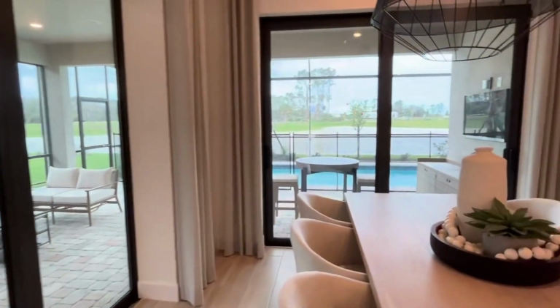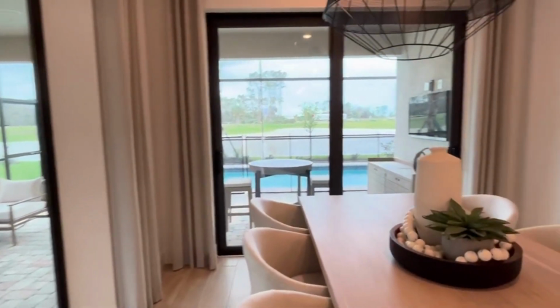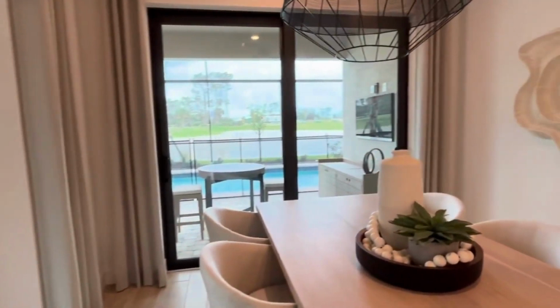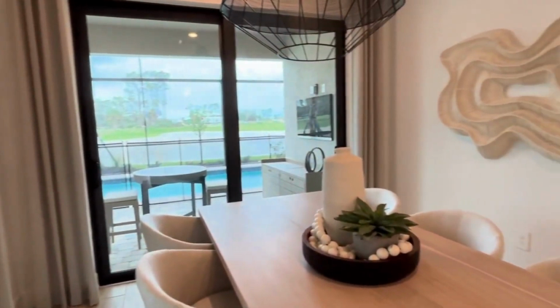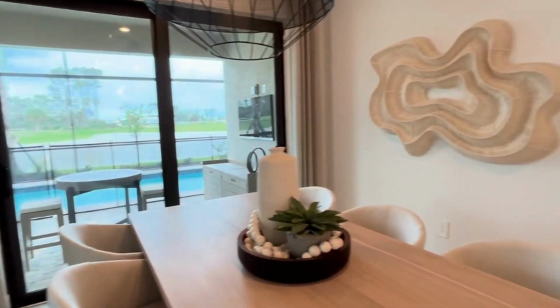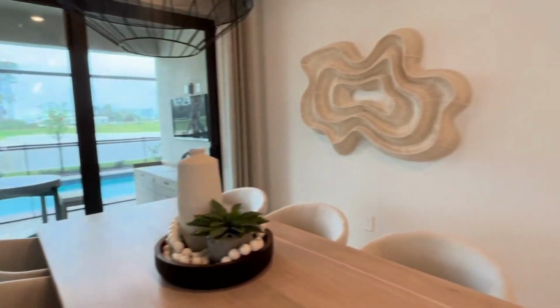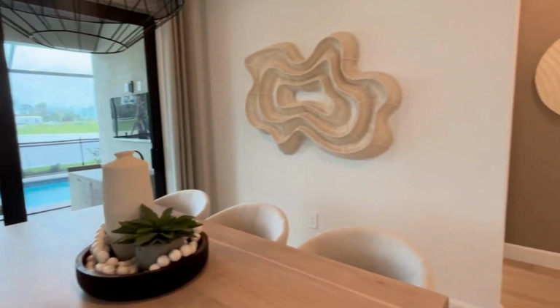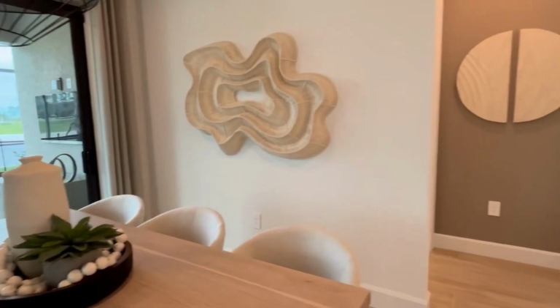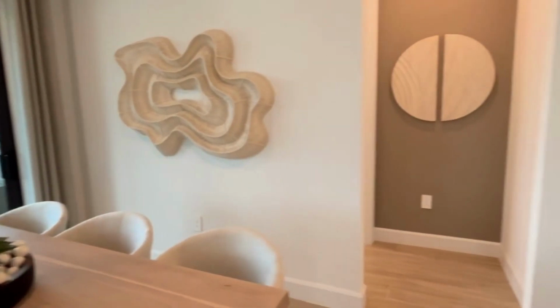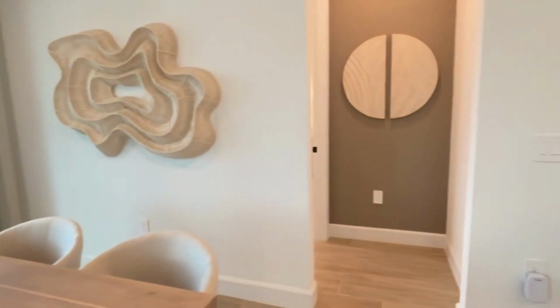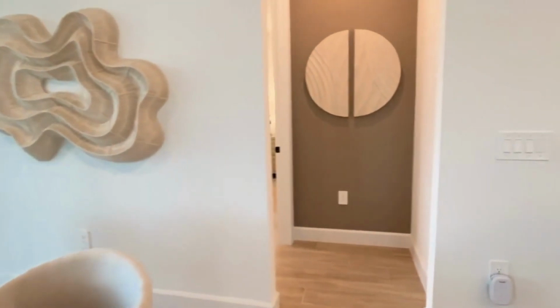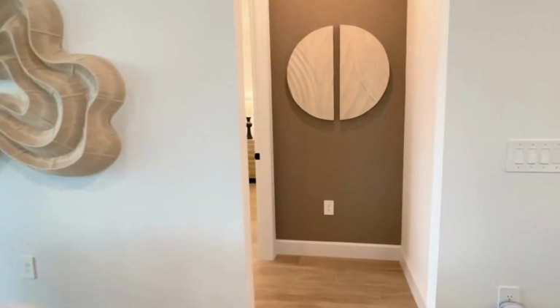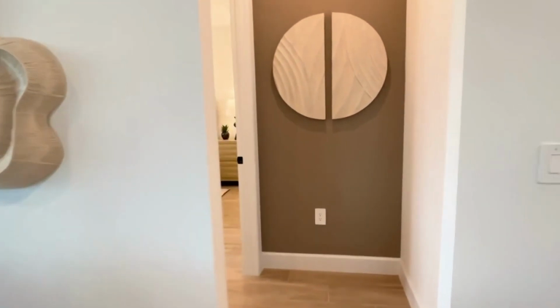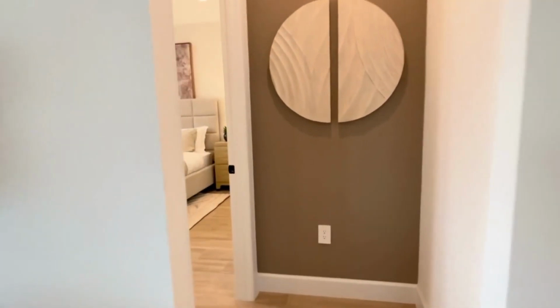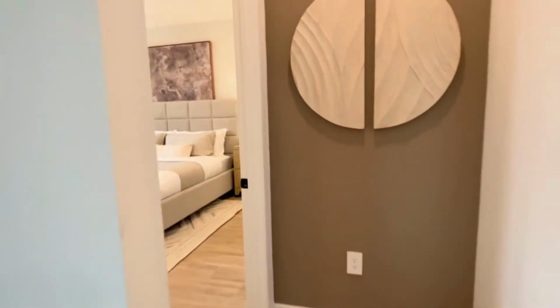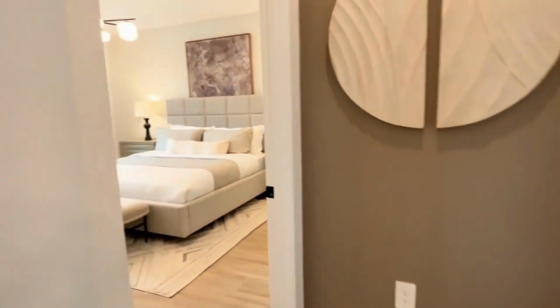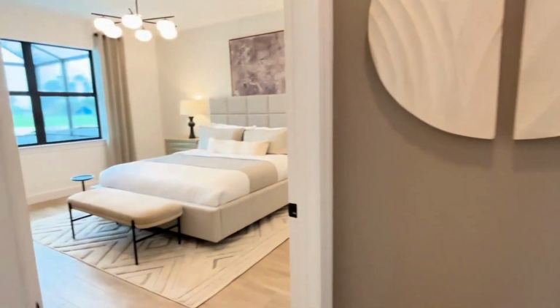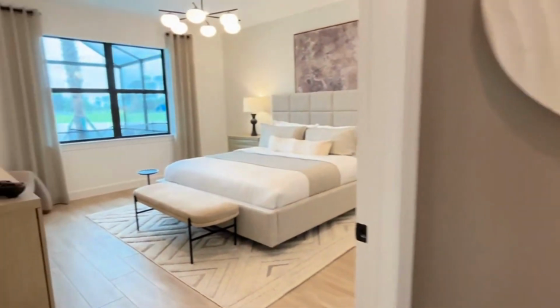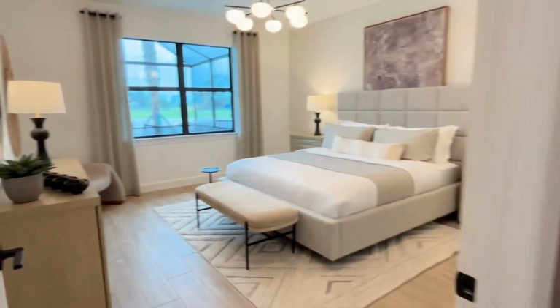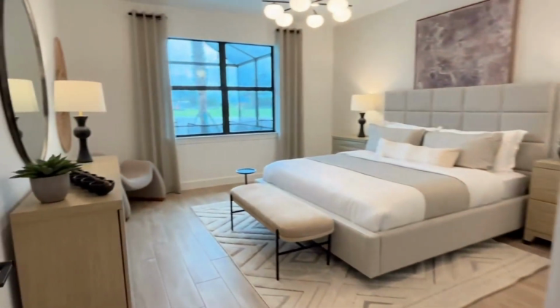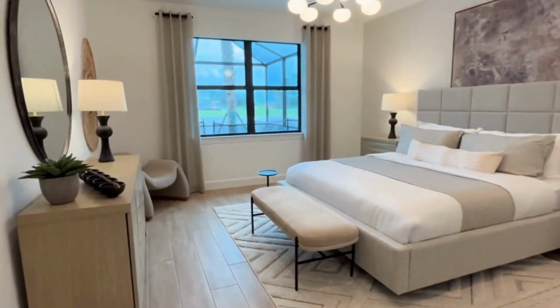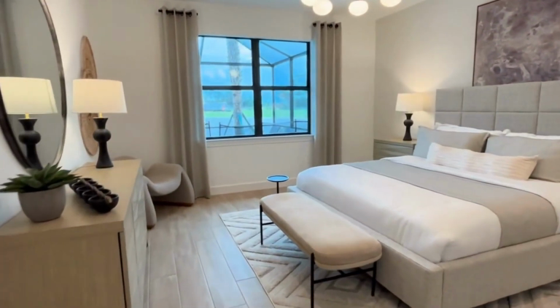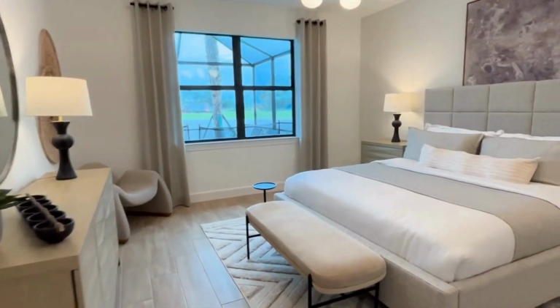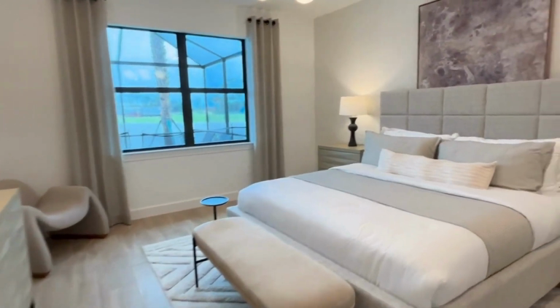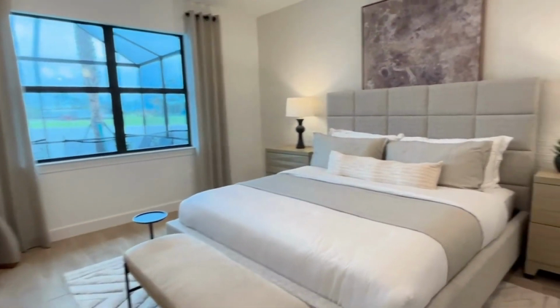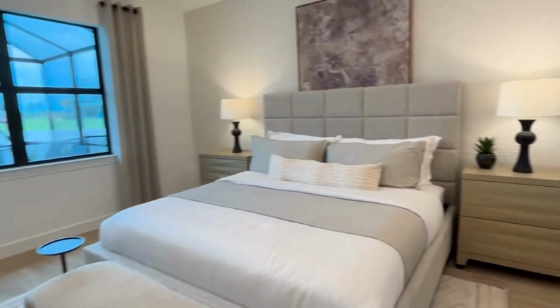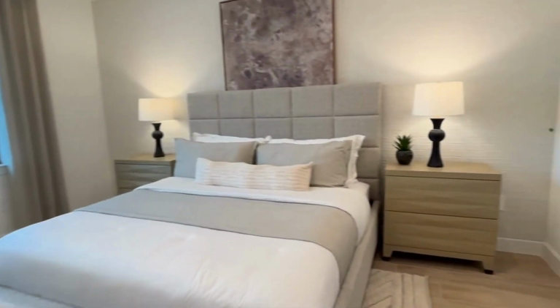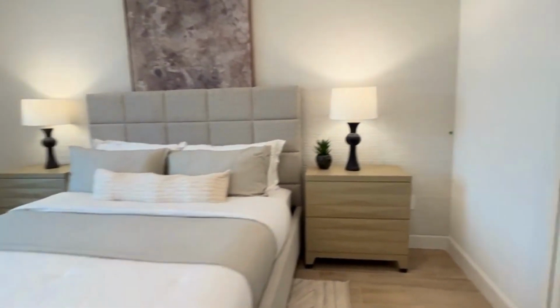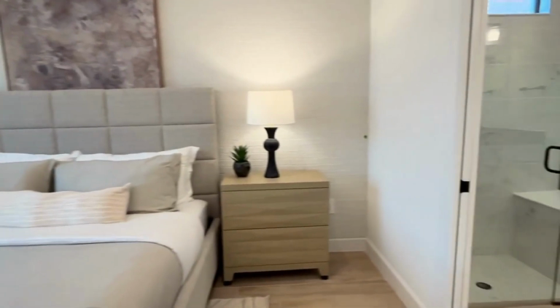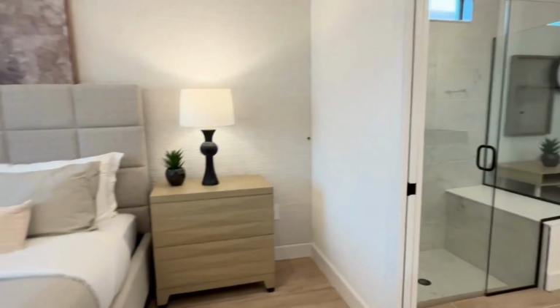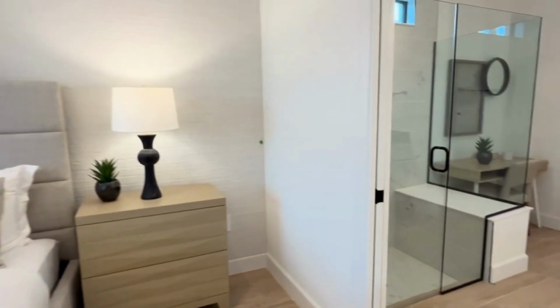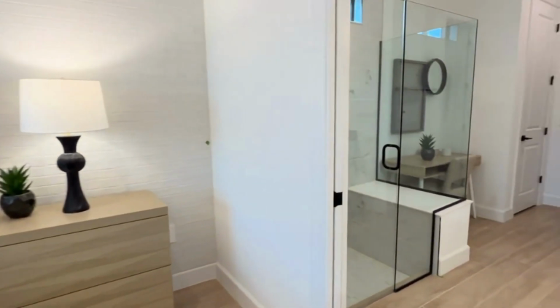These zero corner sliding glass doors are beautiful as well. Here is the primary bedroom with lots of light from this big triple pane window, moving on into the master bathroom.